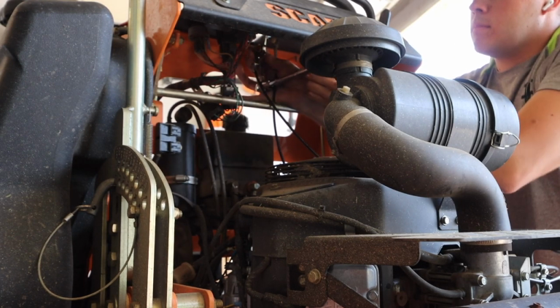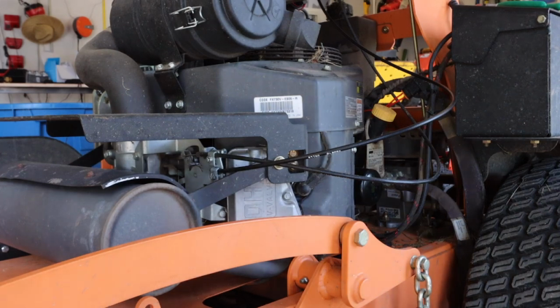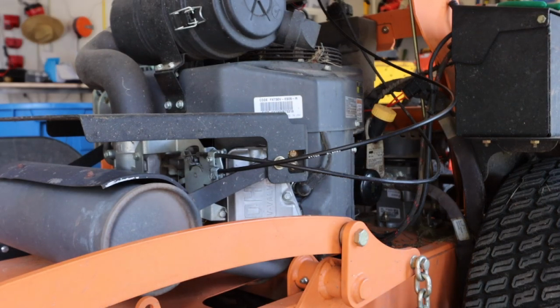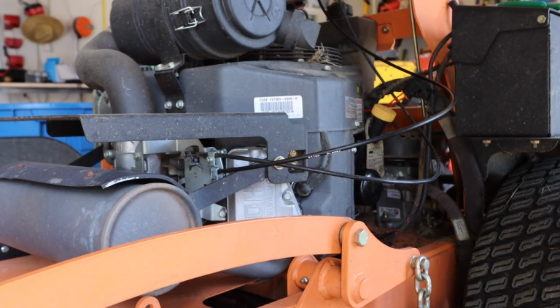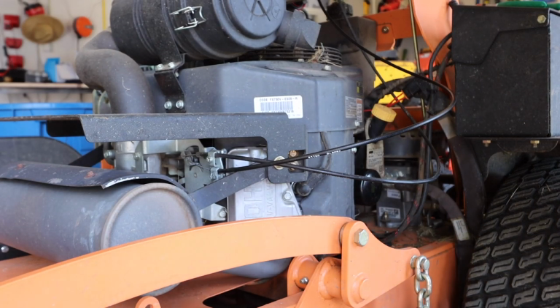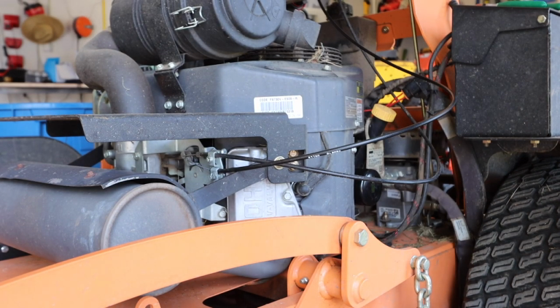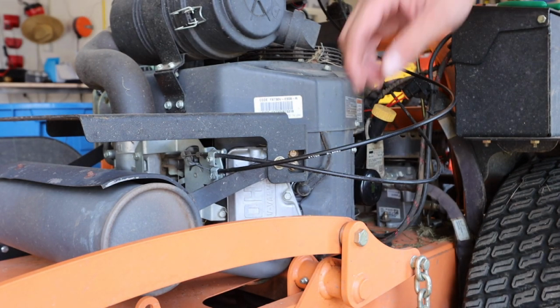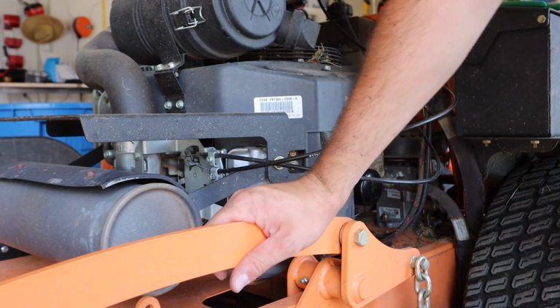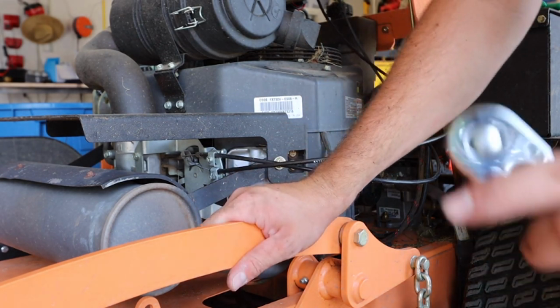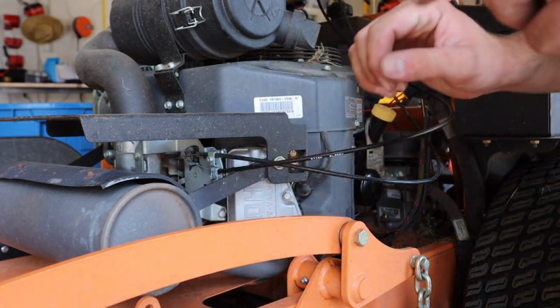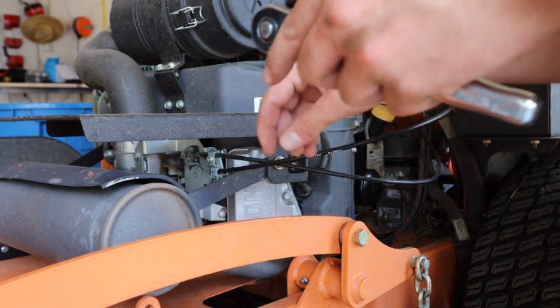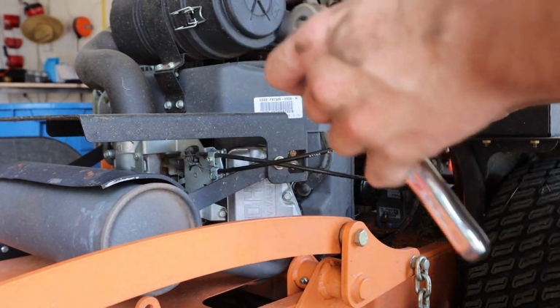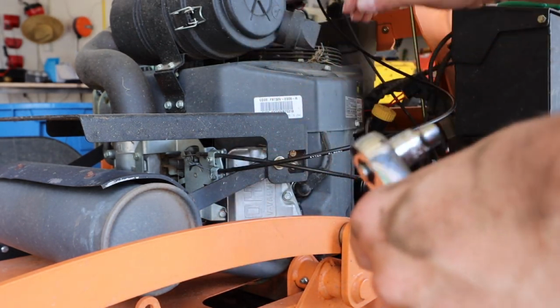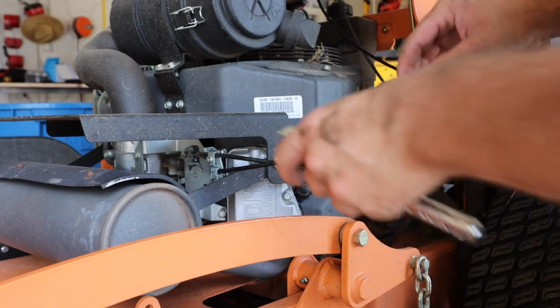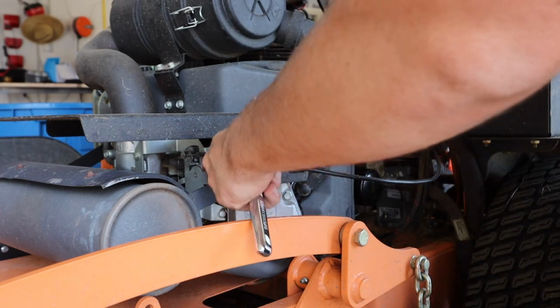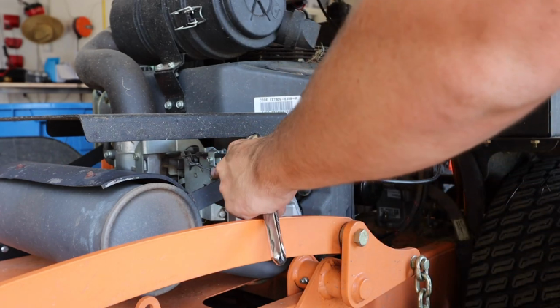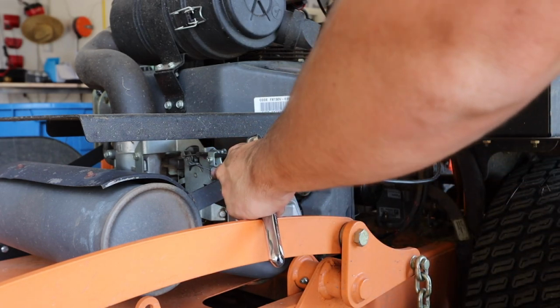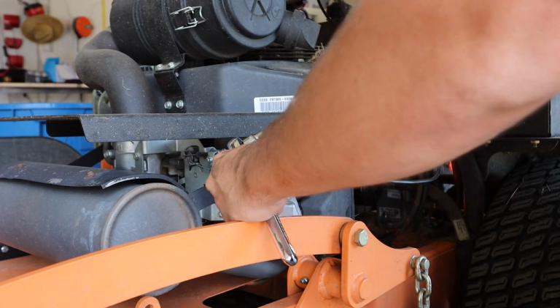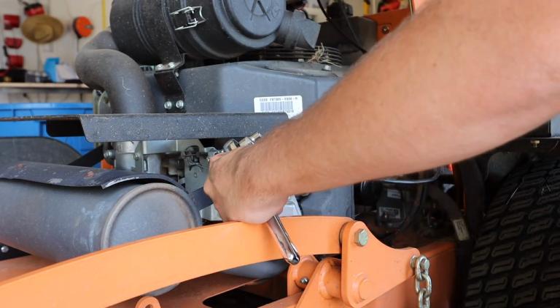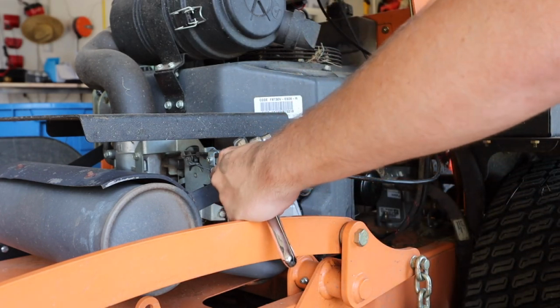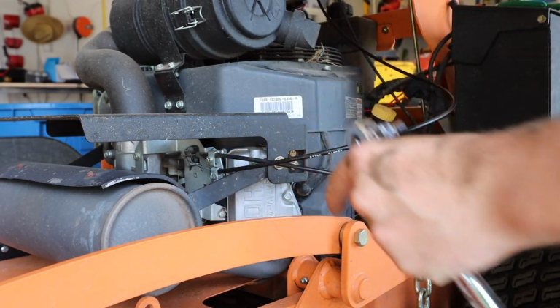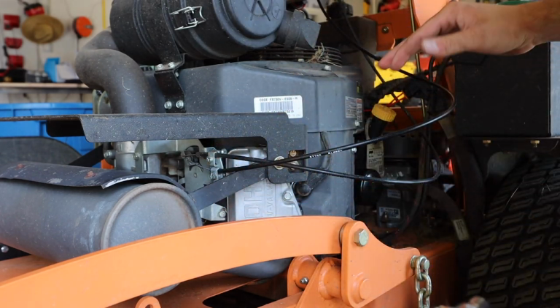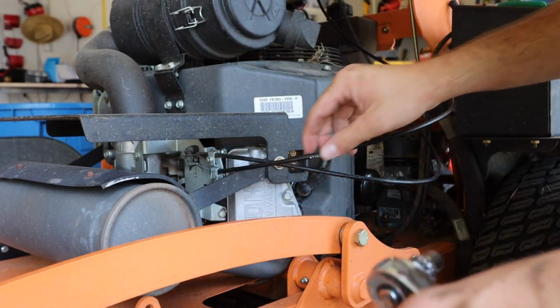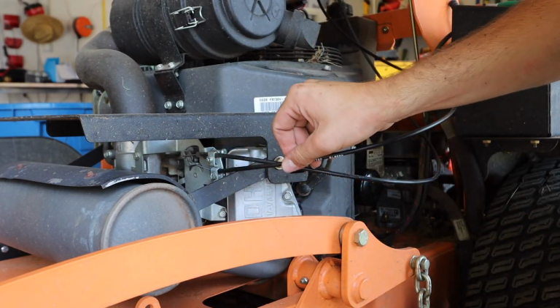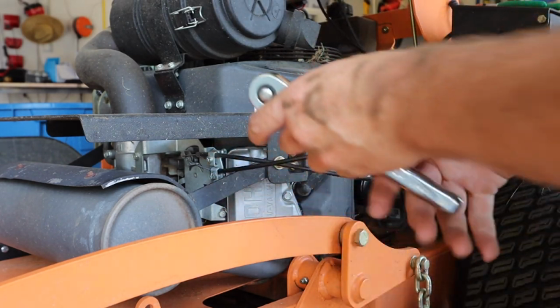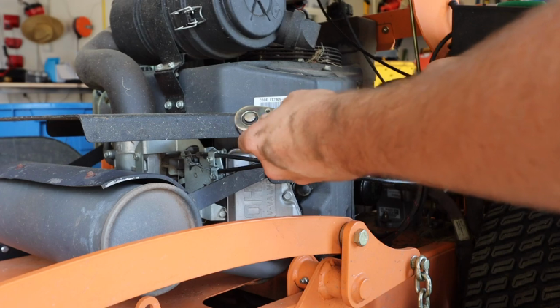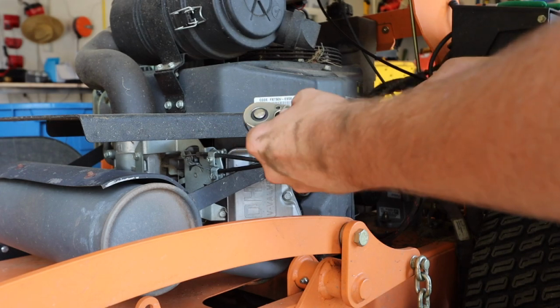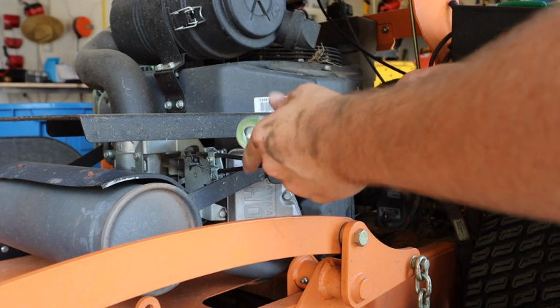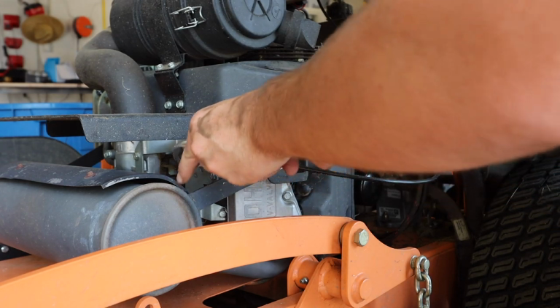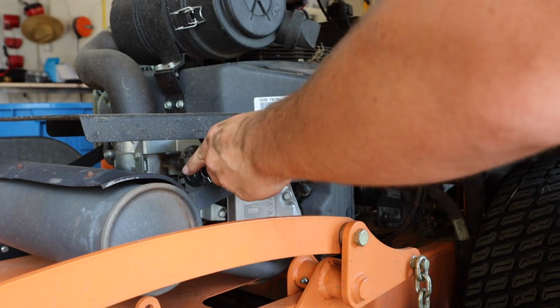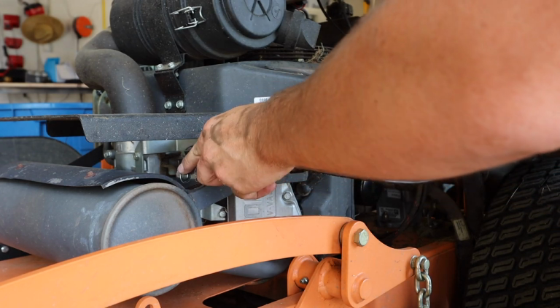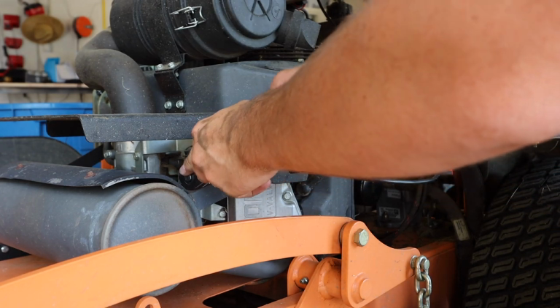If you're moving the throttle cable around and it's not working properly, loosen this back up, put the throttle cable all the way down, let it adjust itself, then tighten it up.